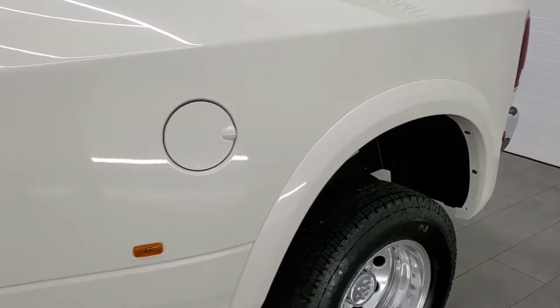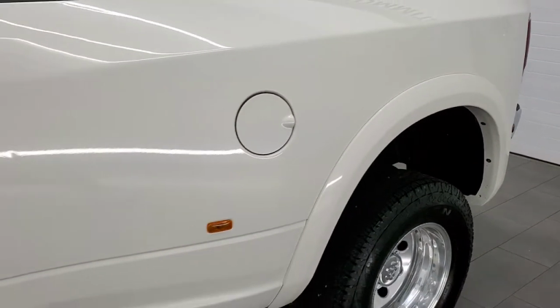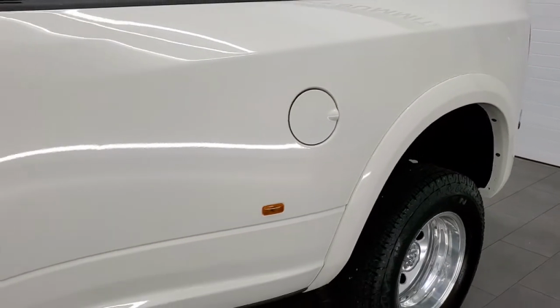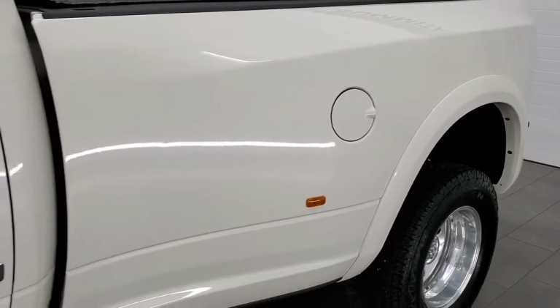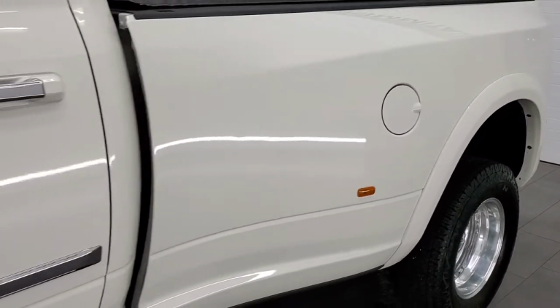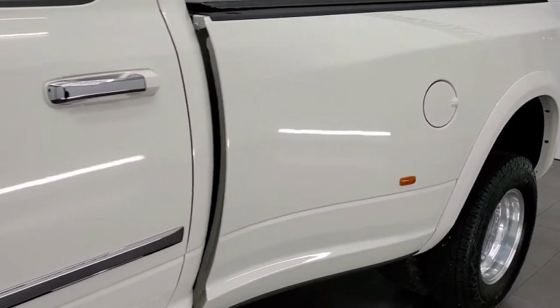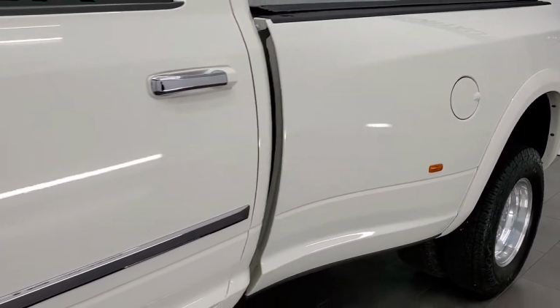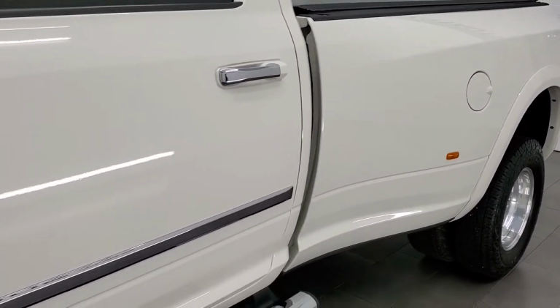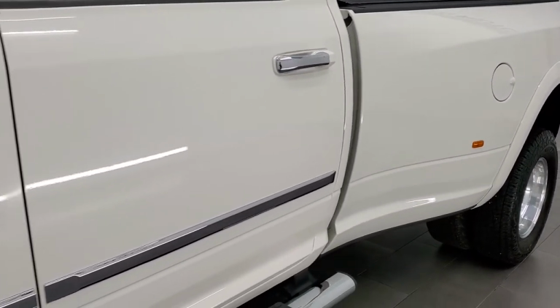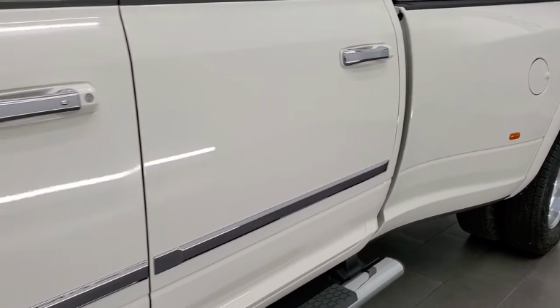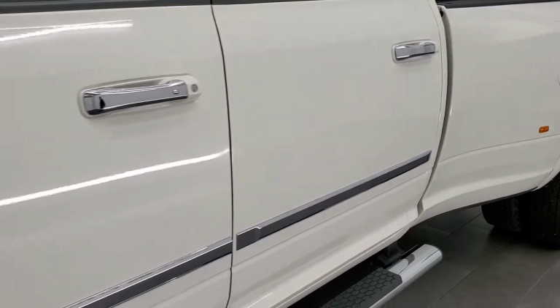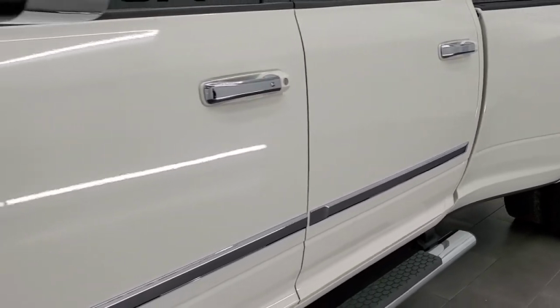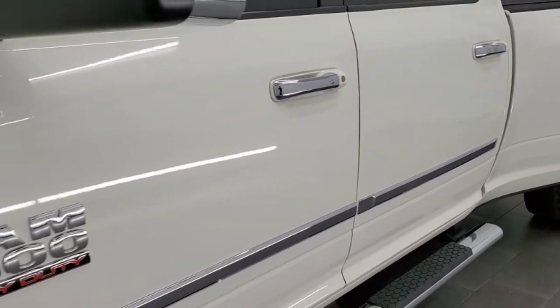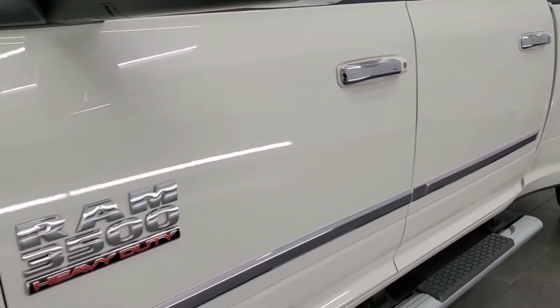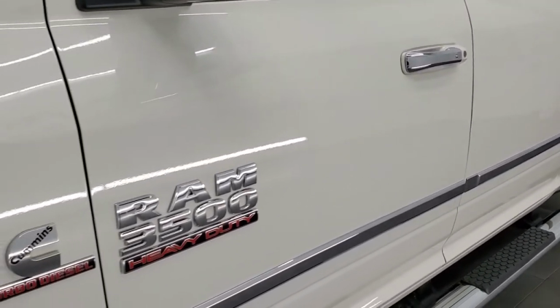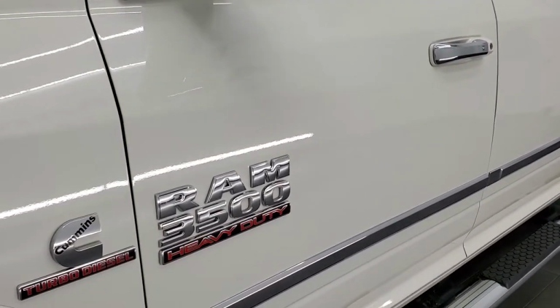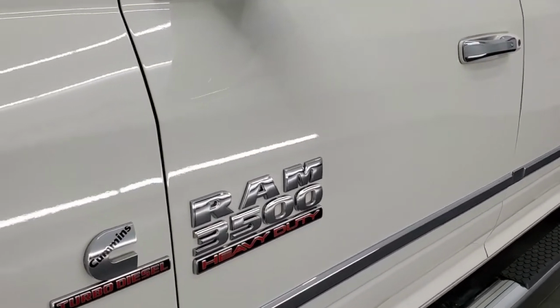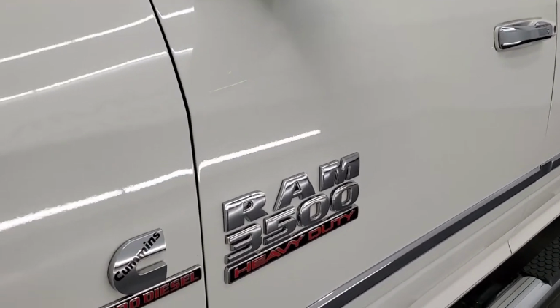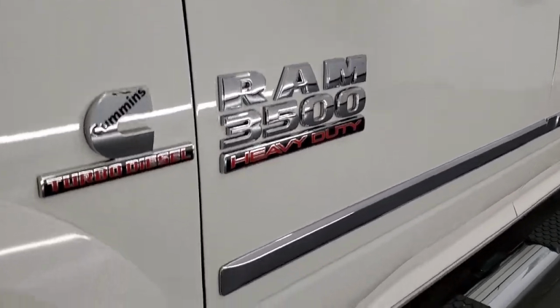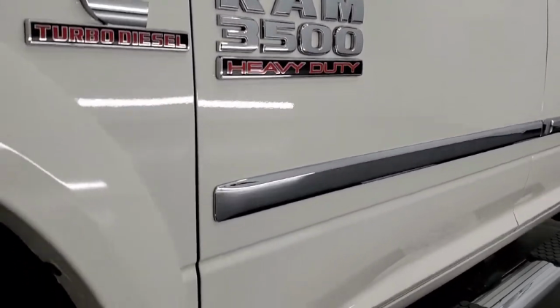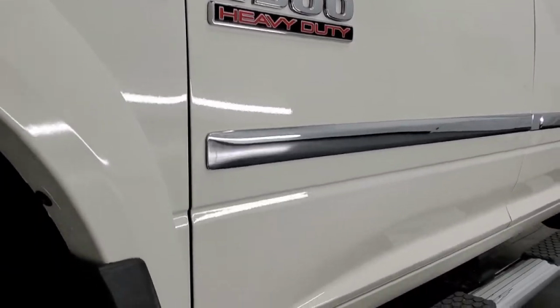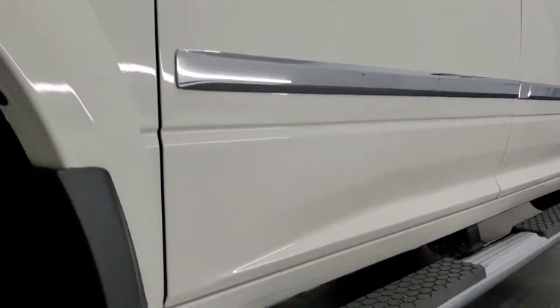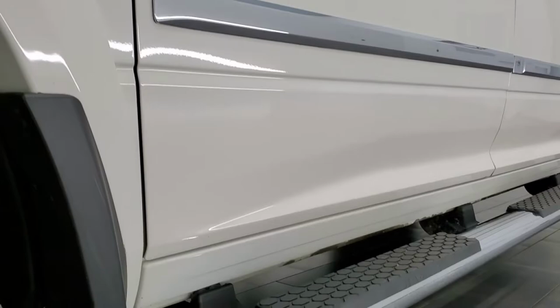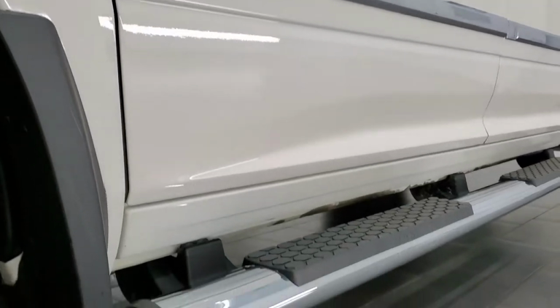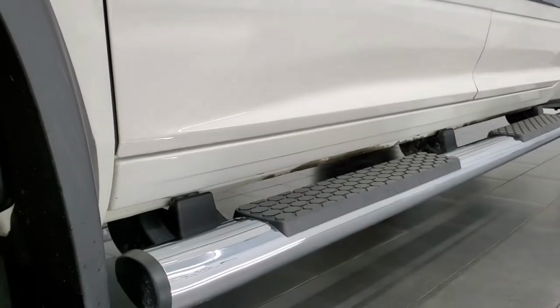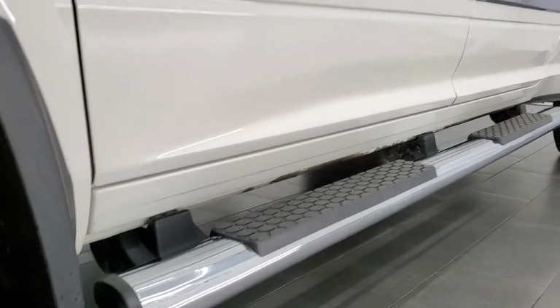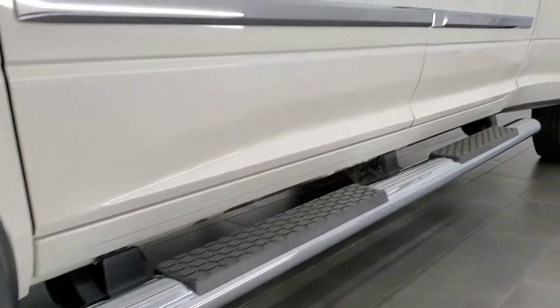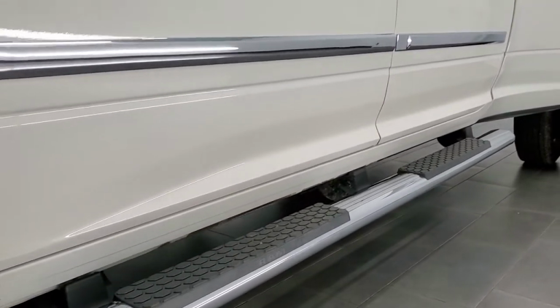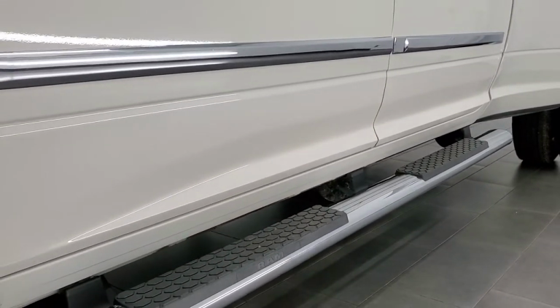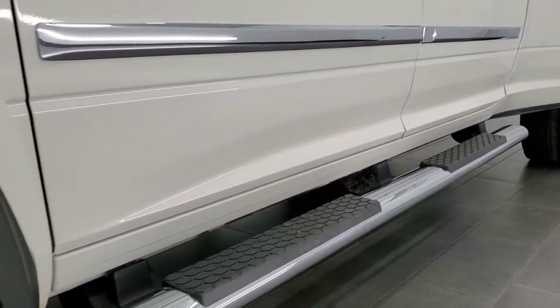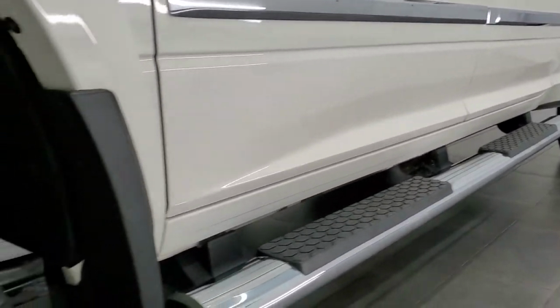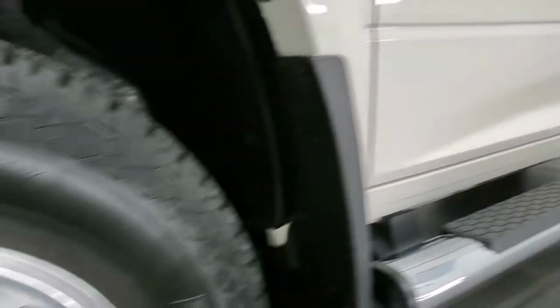We do a full walk around, and if you like the video and want to subscribe to our YouTube channel, in the lower right hand part of the screen is a subscribe button. Click that and then click the bell notifications — you'll get updates on the videos we do each and every day here at Summit Auto.